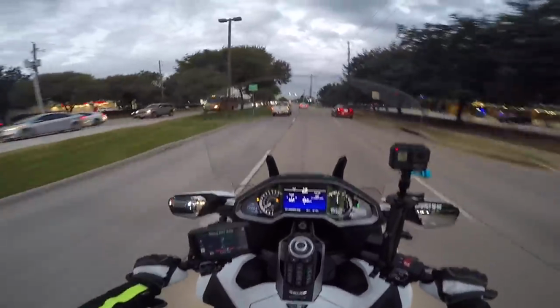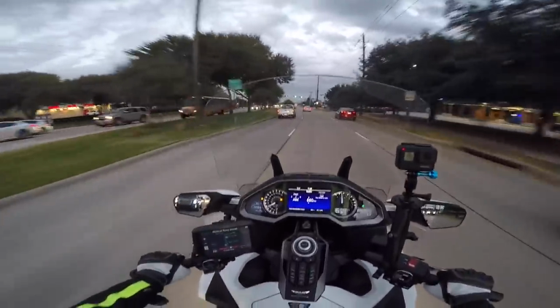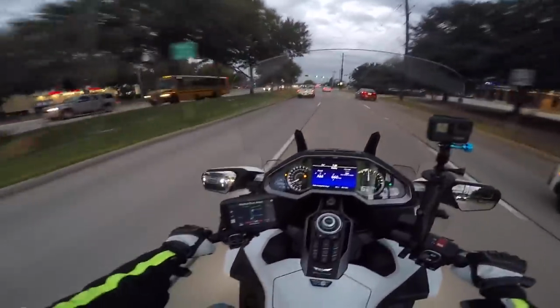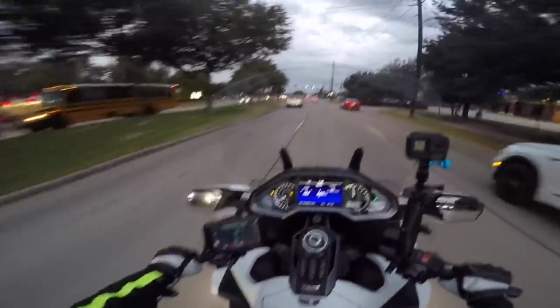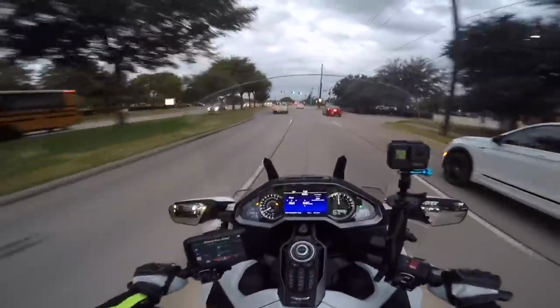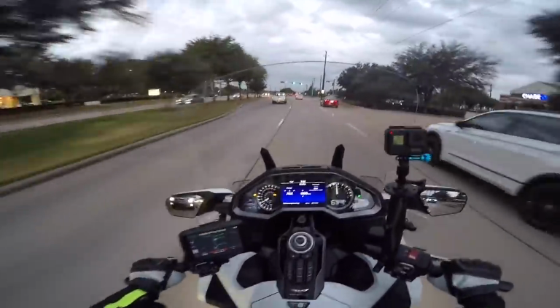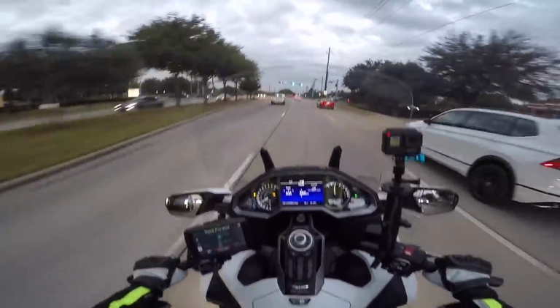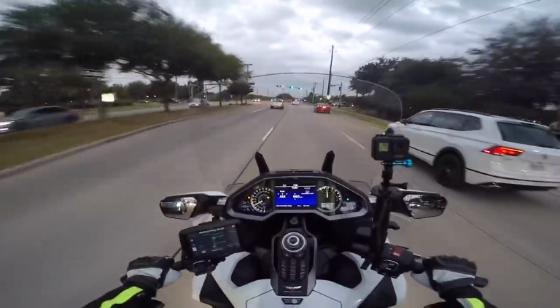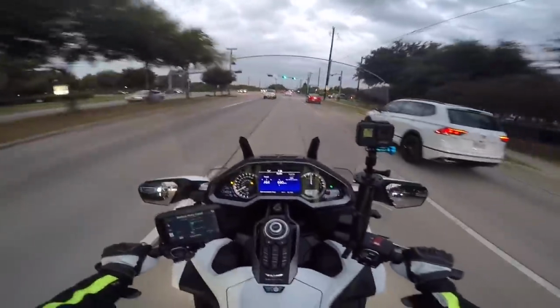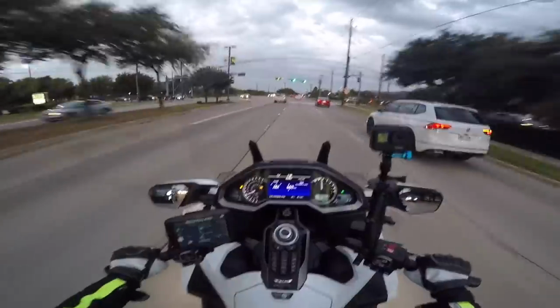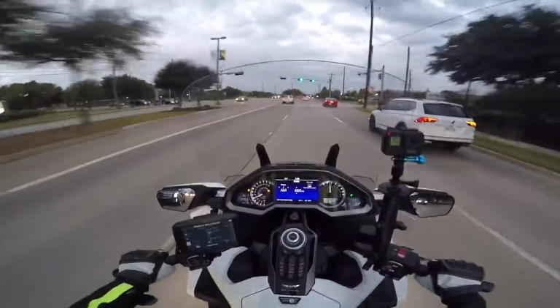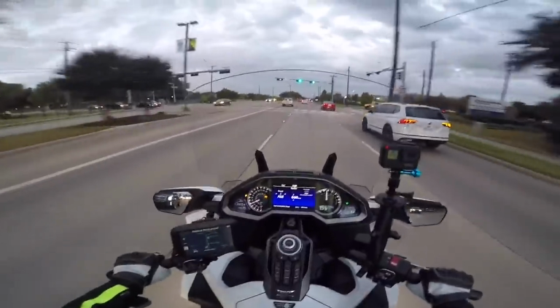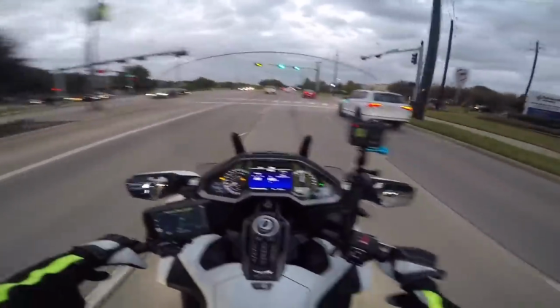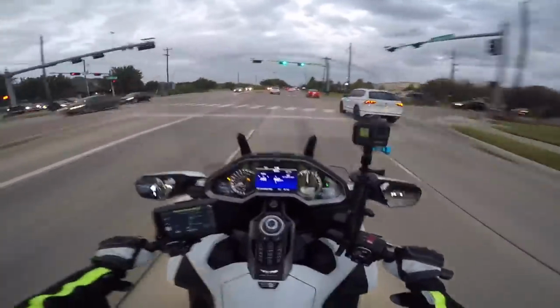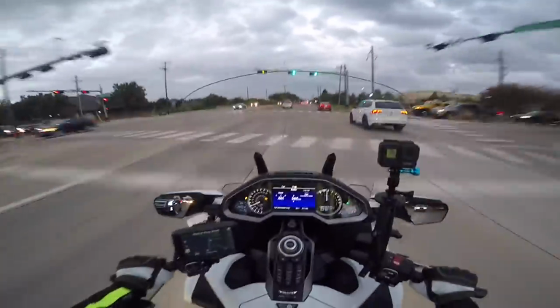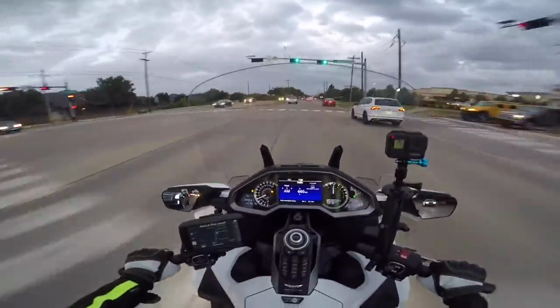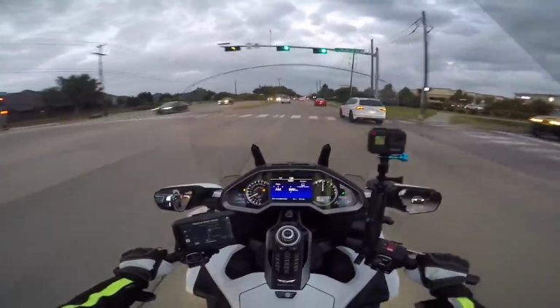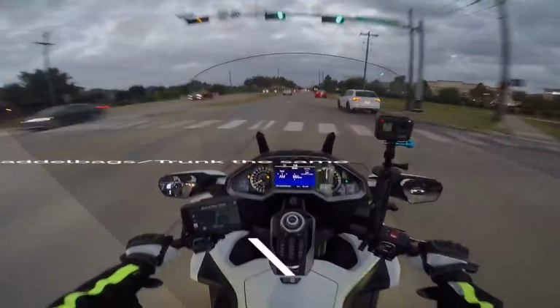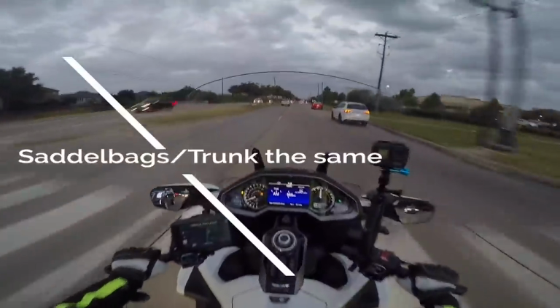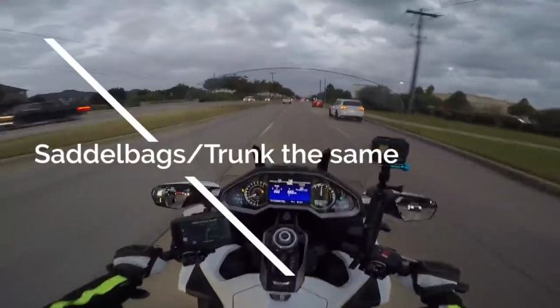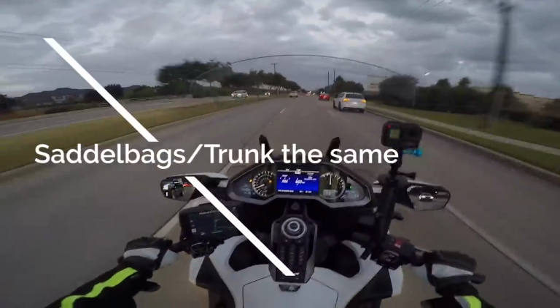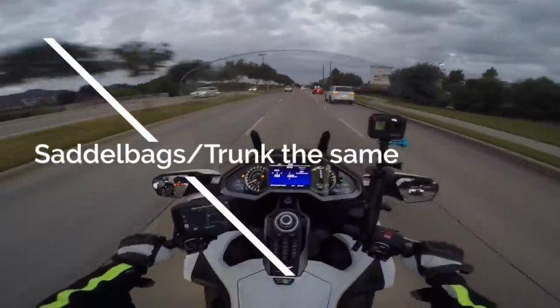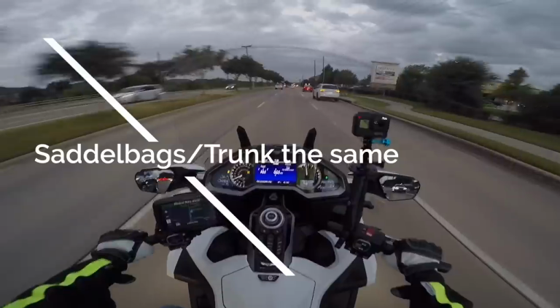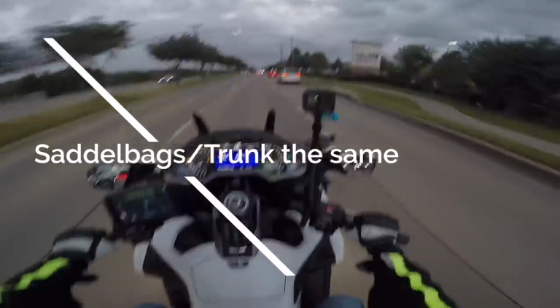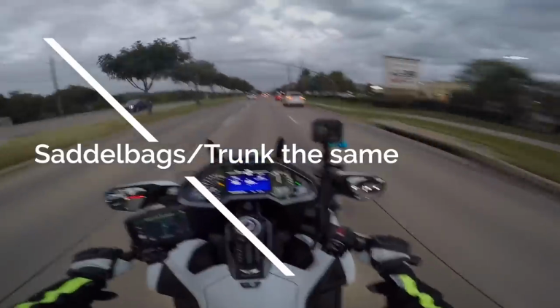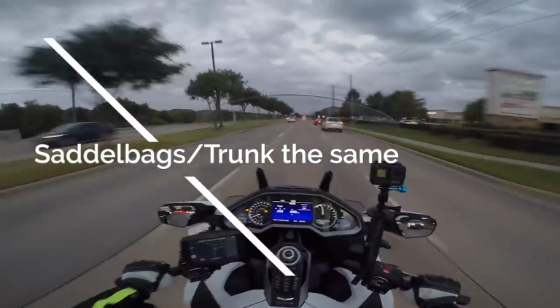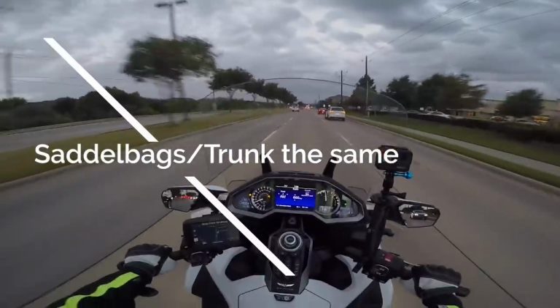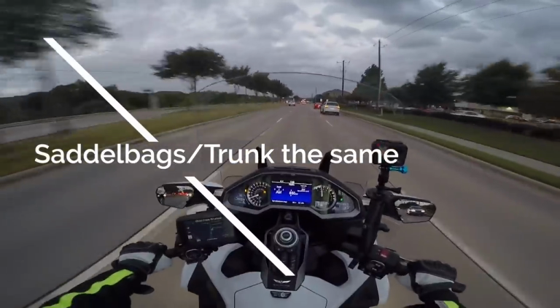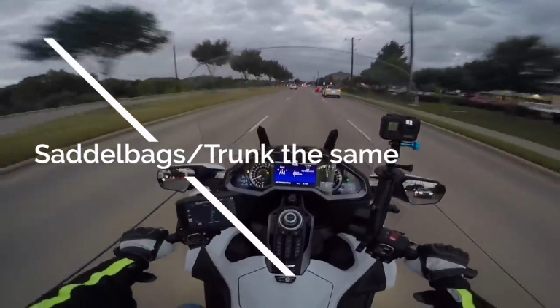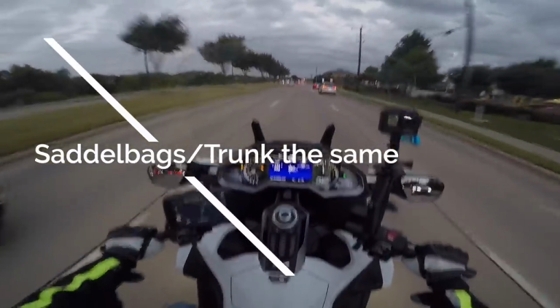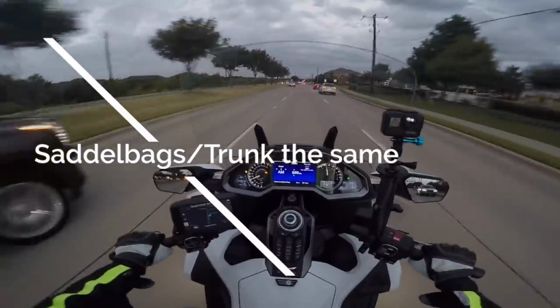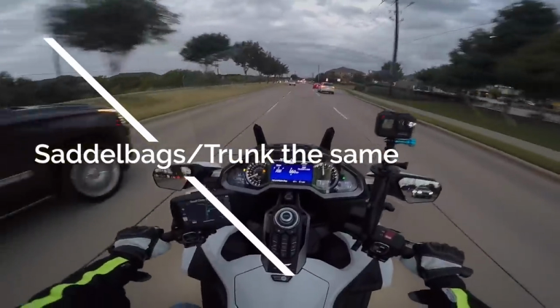There is no change to the storage capacity. The saddlebags and trunk are identical. For those of you hoping they were going to come out with a larger trunk, I'm sorry.